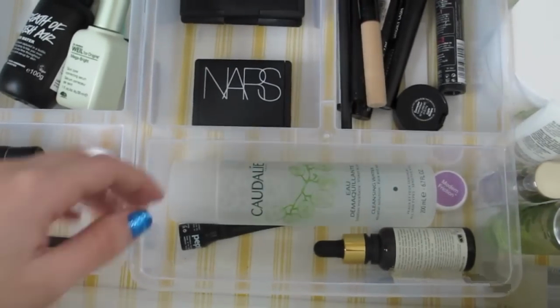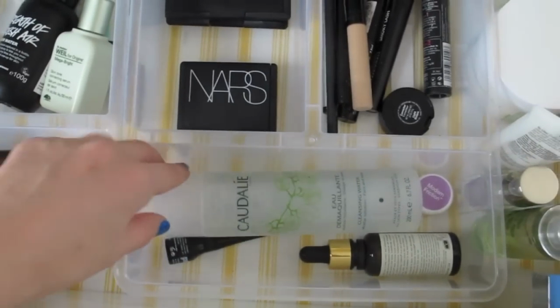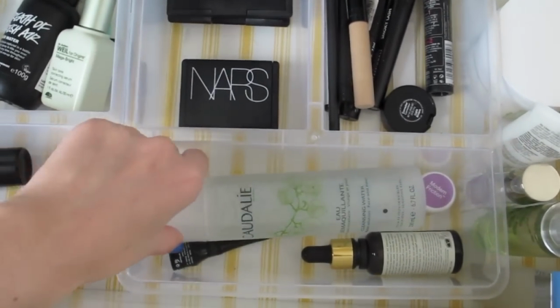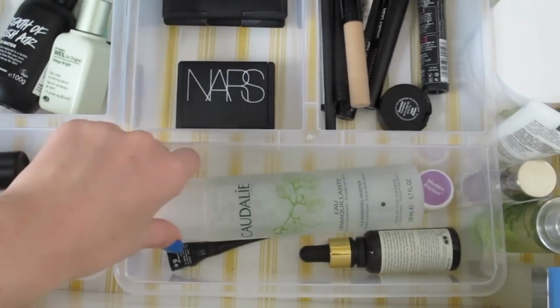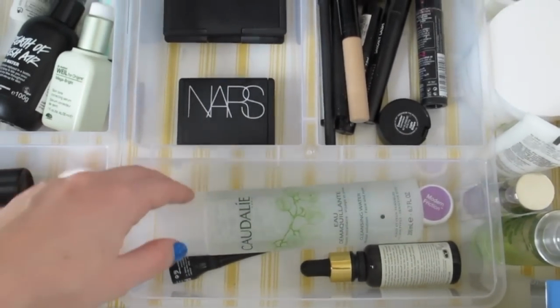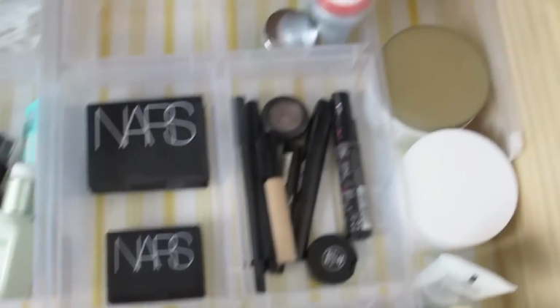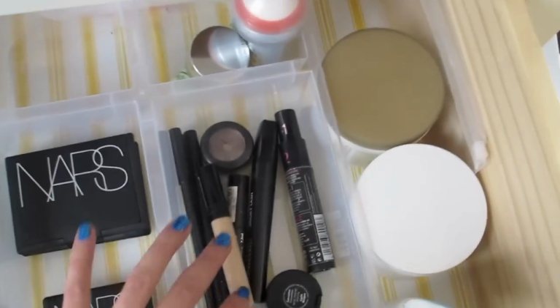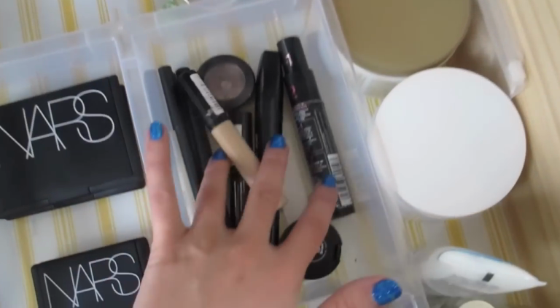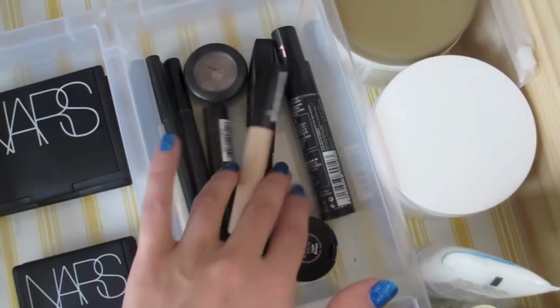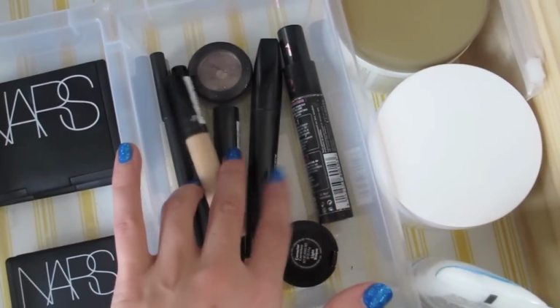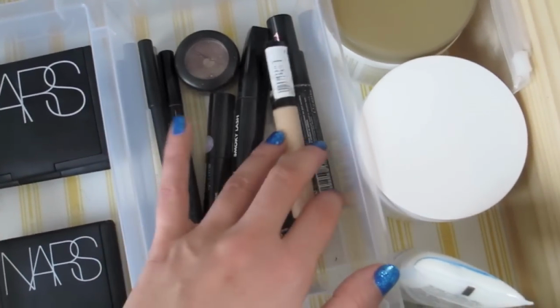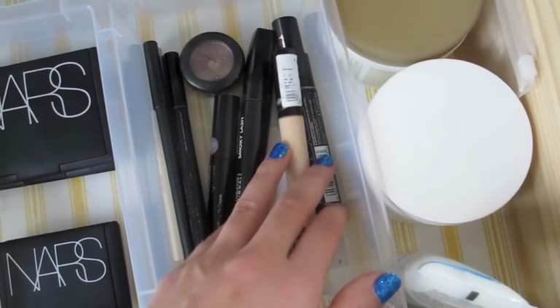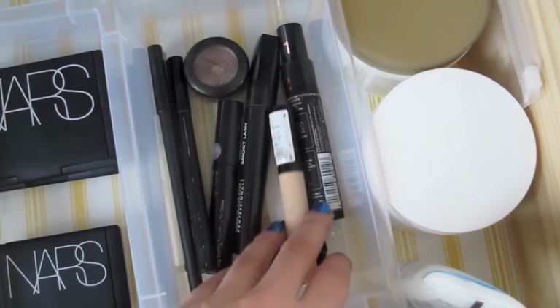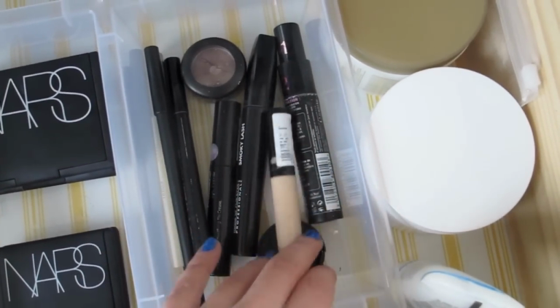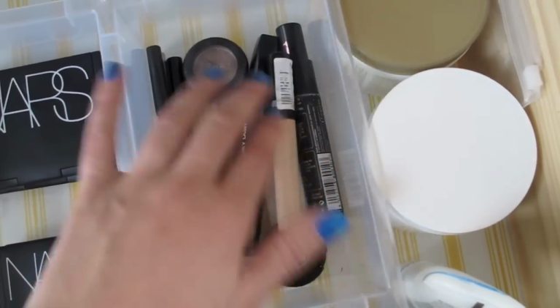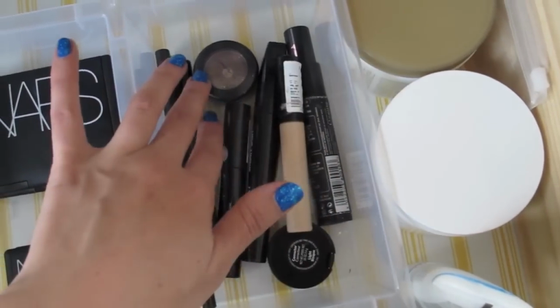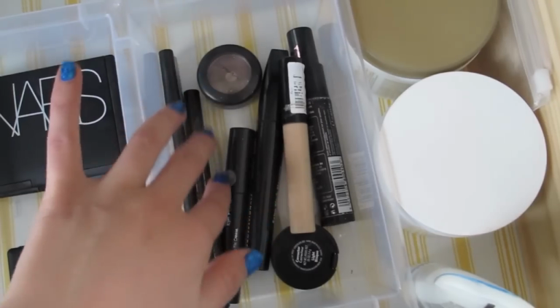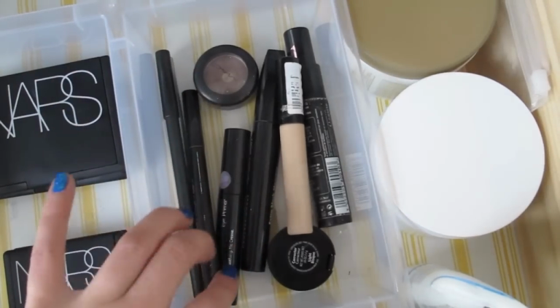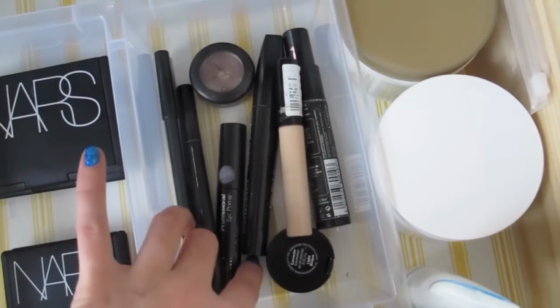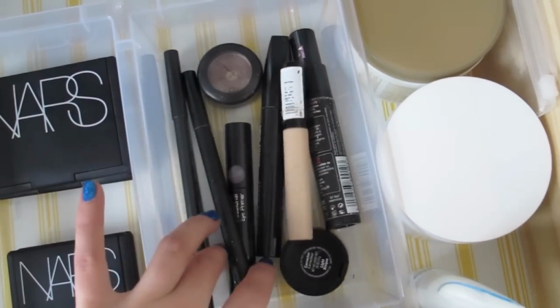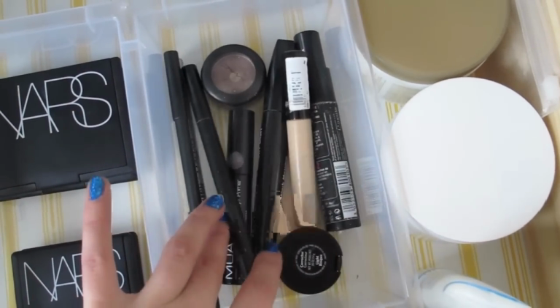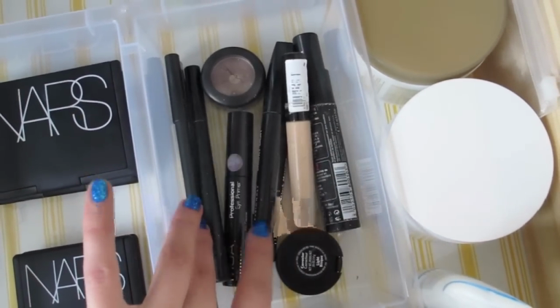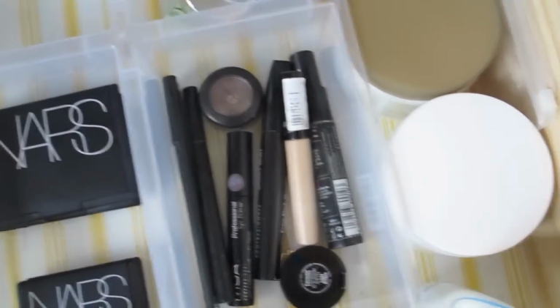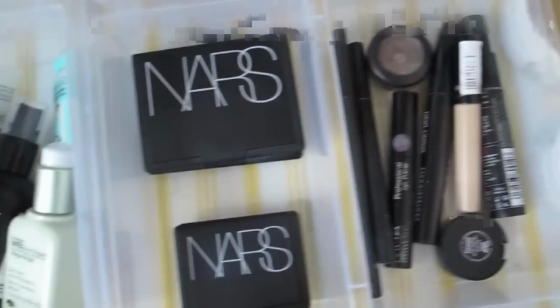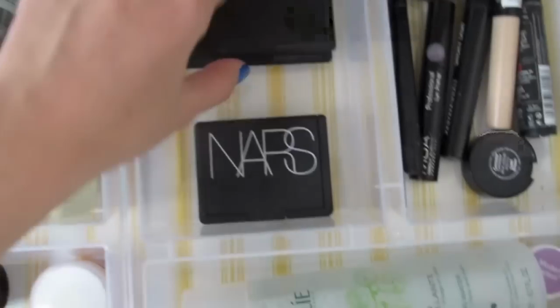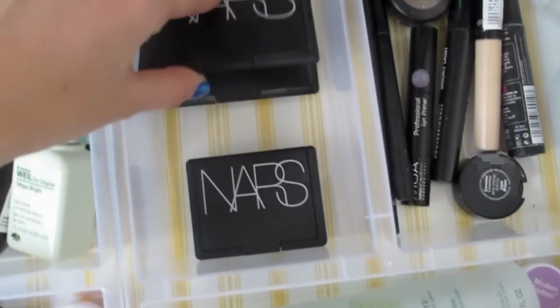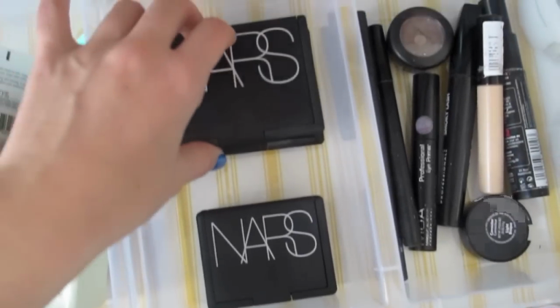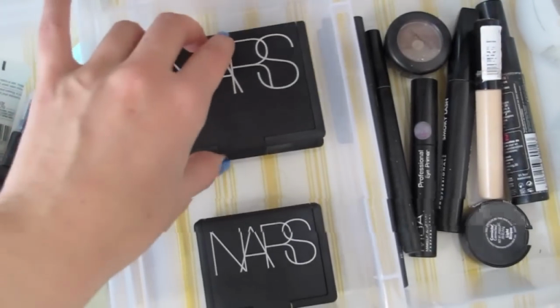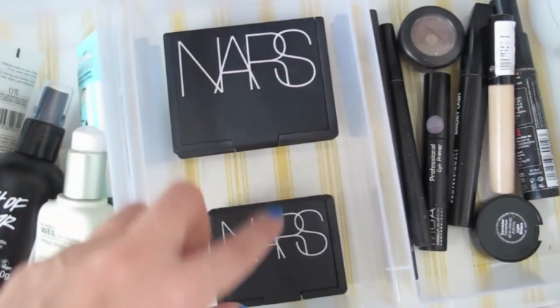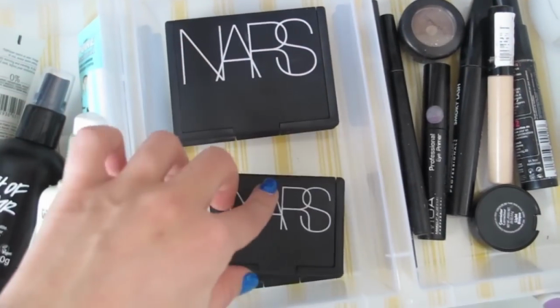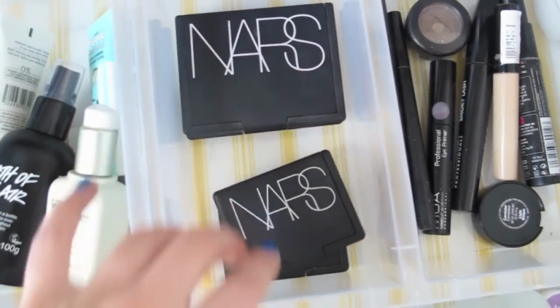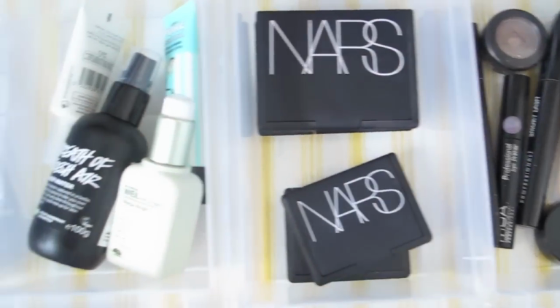I've got a Caudalie makeup remover. These are my daily essentials: mascara, concealer, eyeshadow, eye primer, black eyeliner, my NARS bronzer and powder, and a blusher.